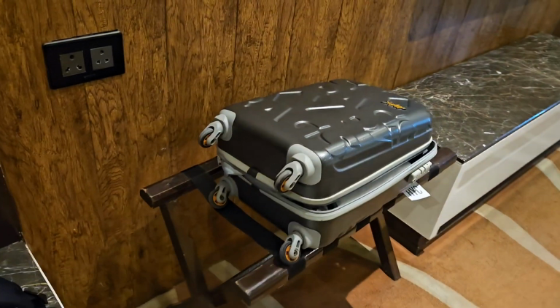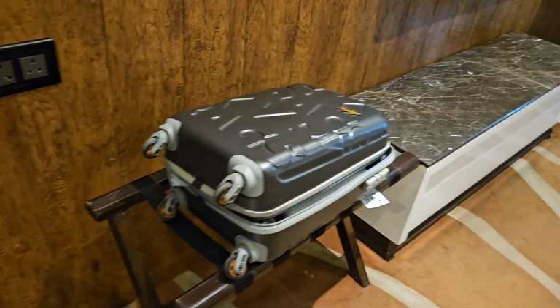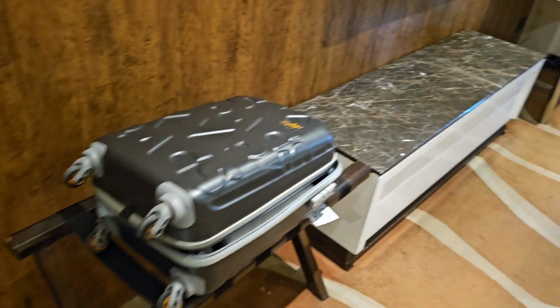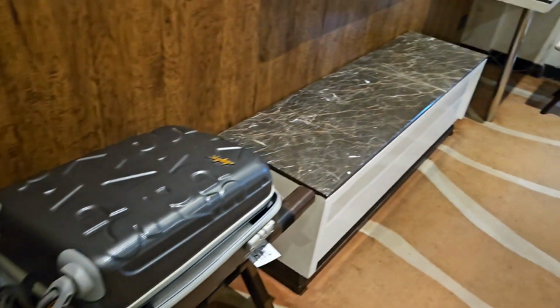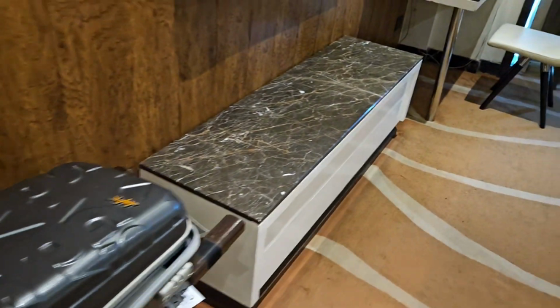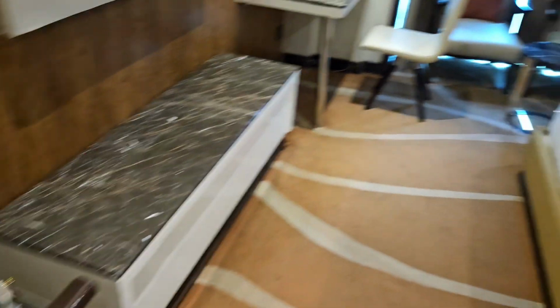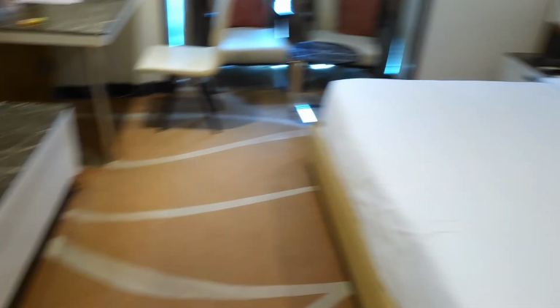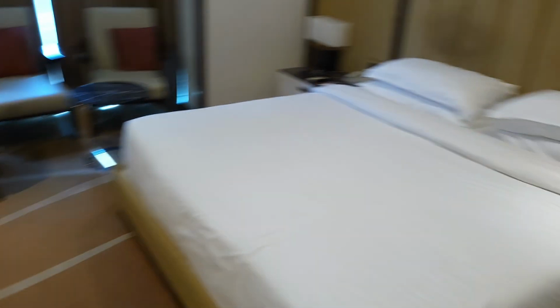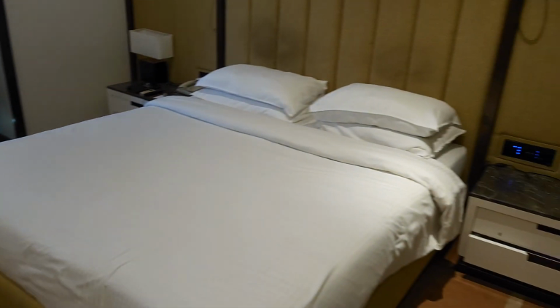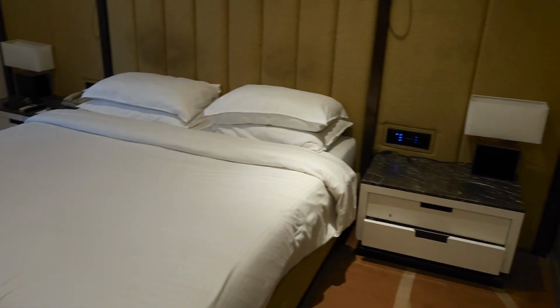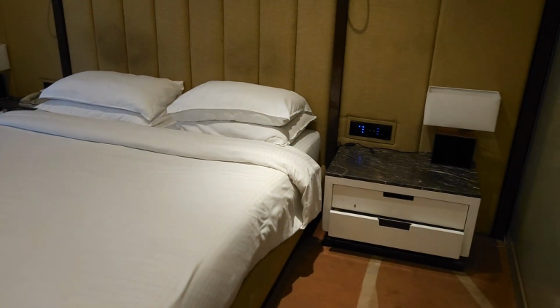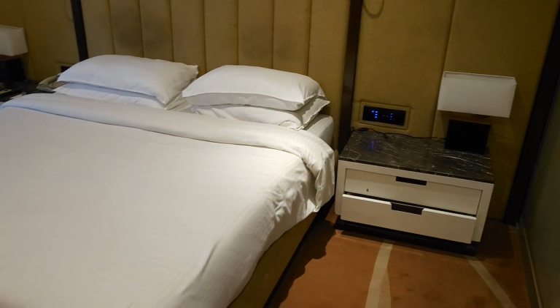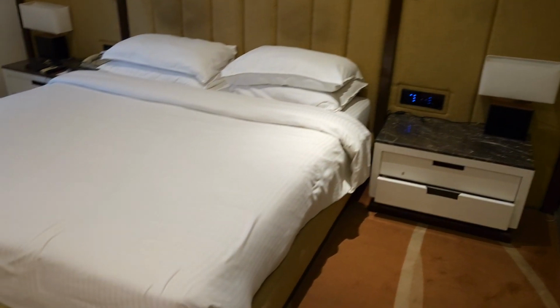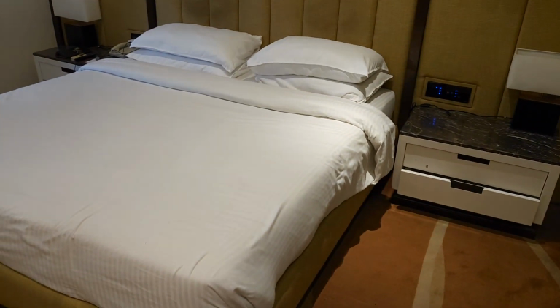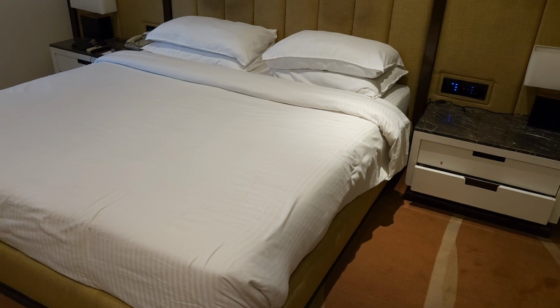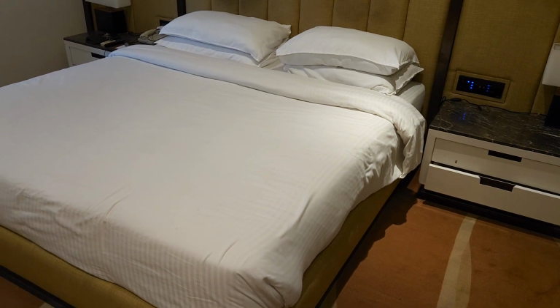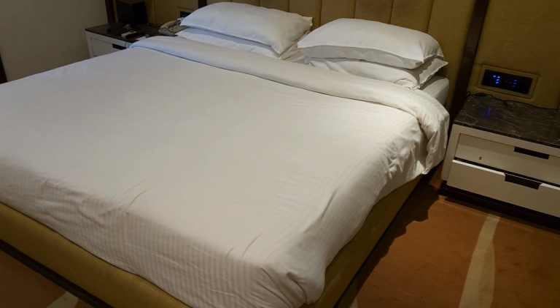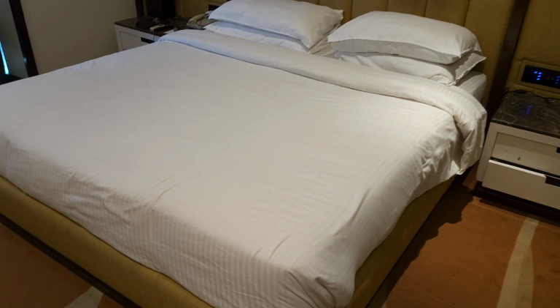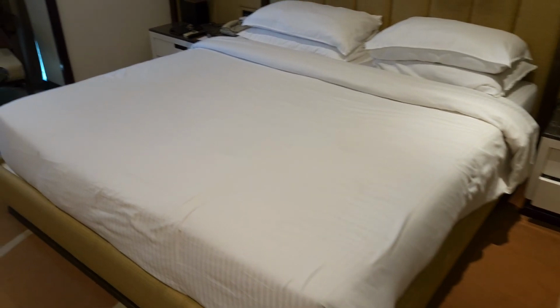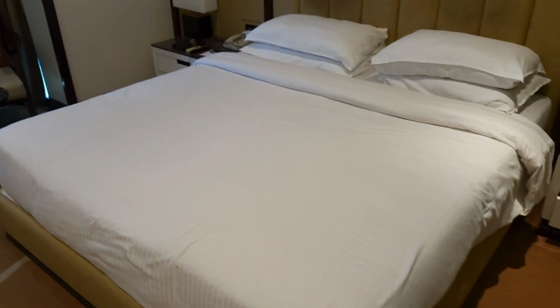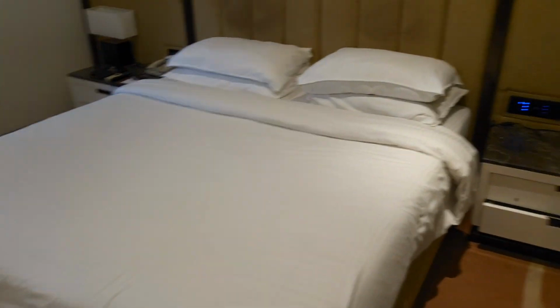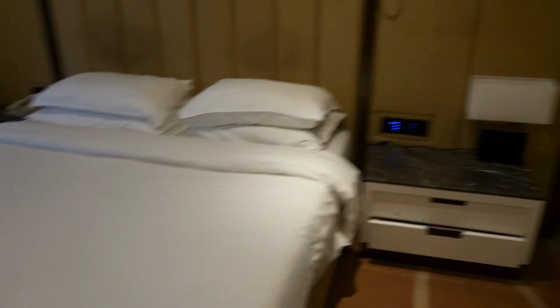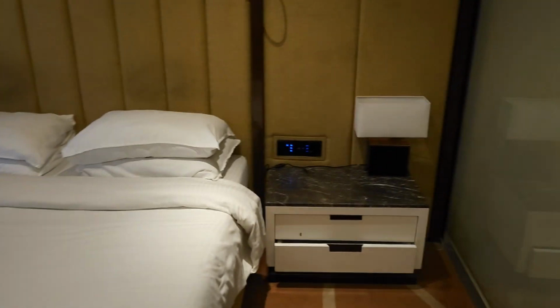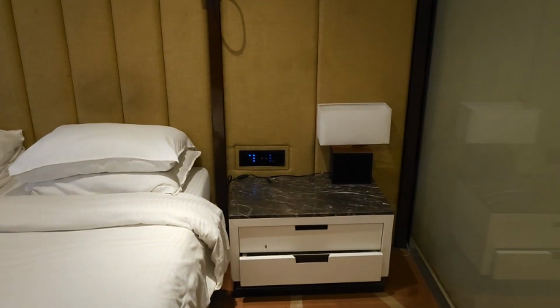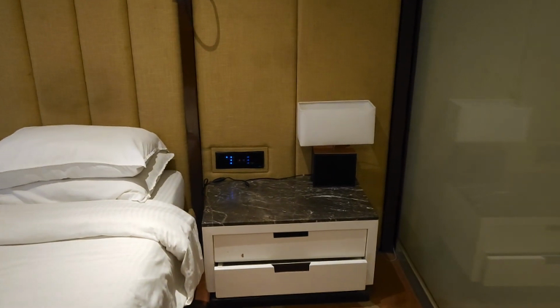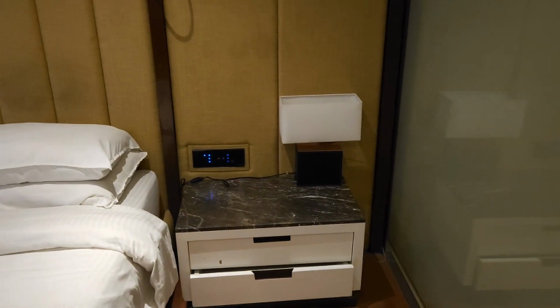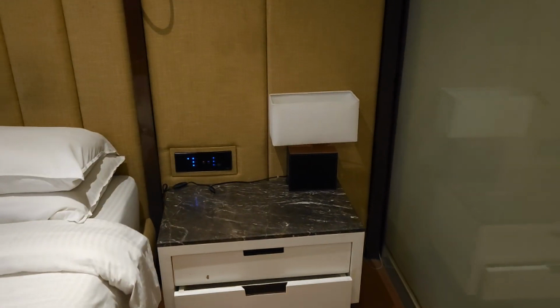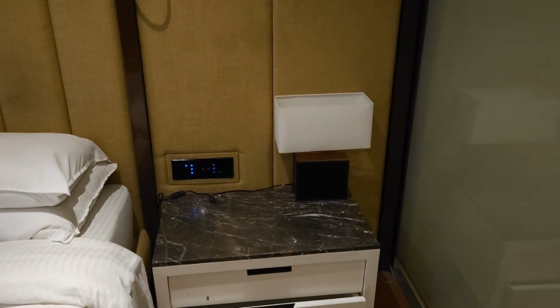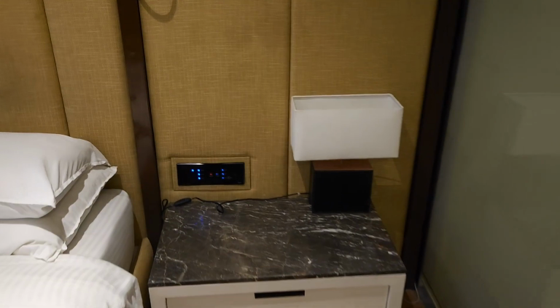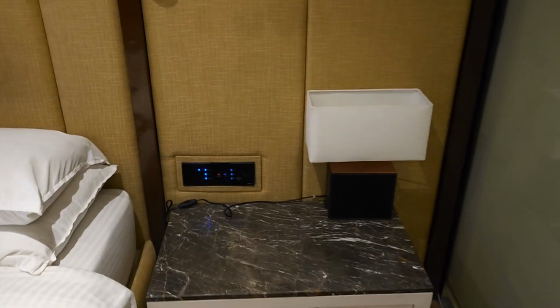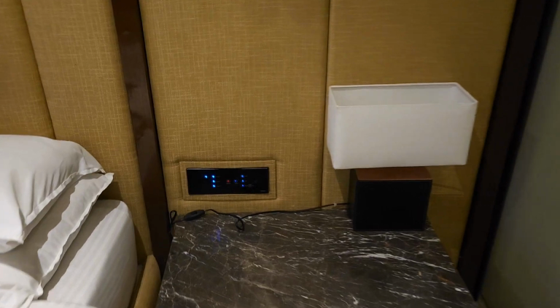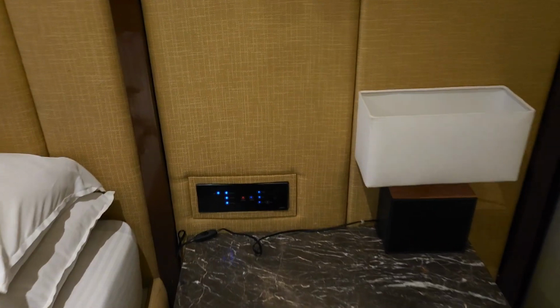Another place where you can keep your luggage. This is your master bed — your king size bed. A lamp on the side, and these are your controls.